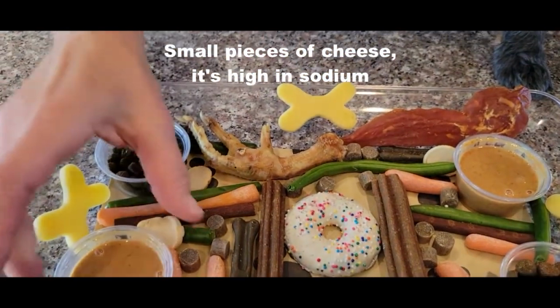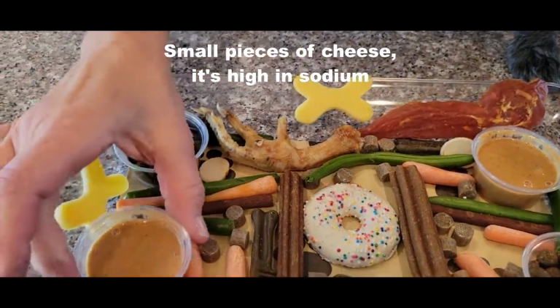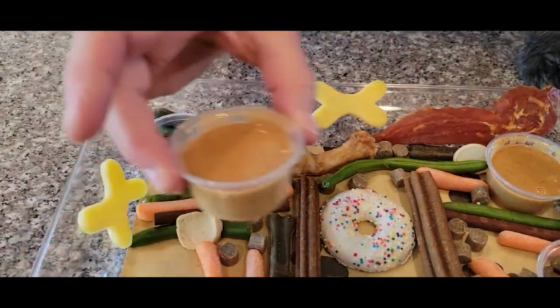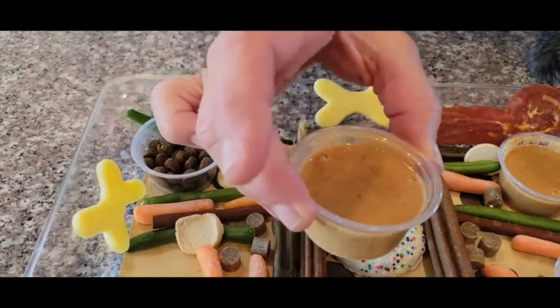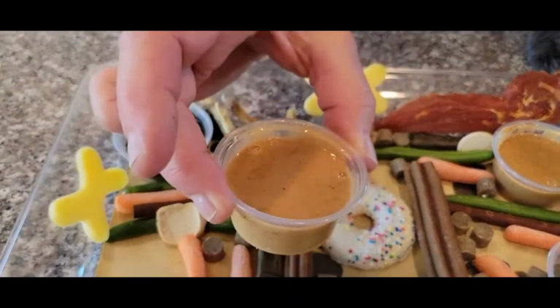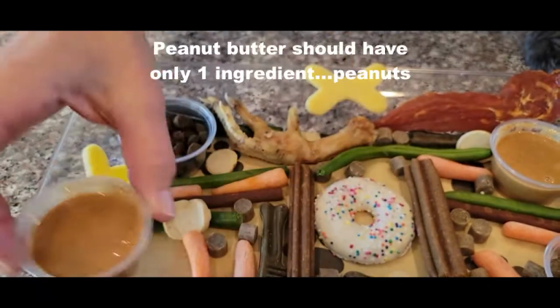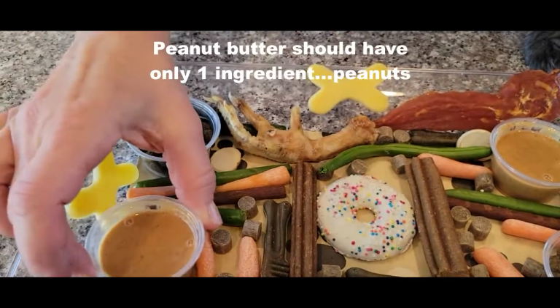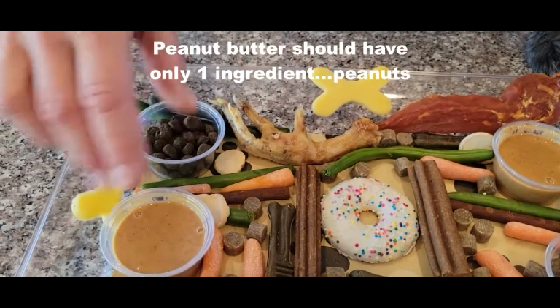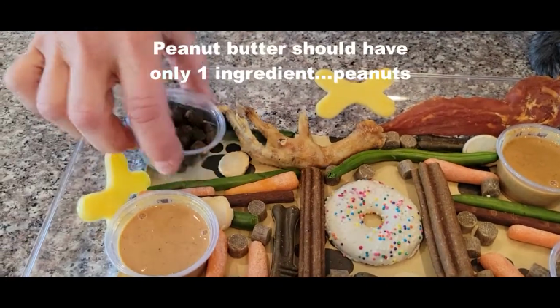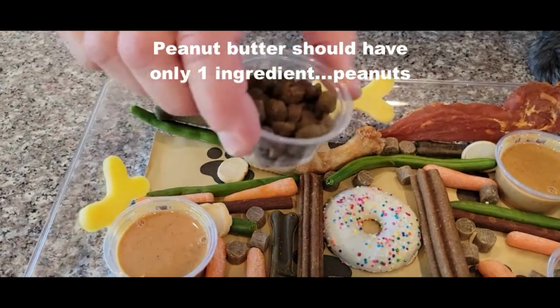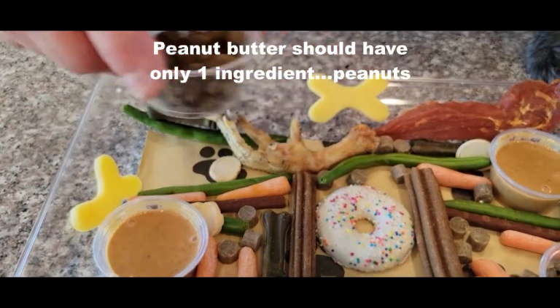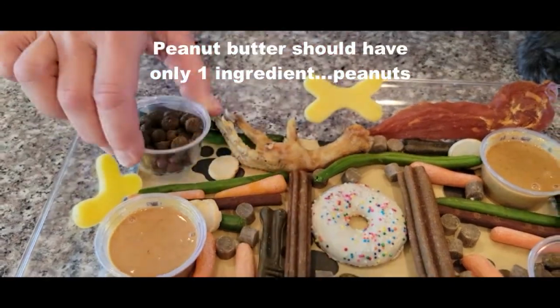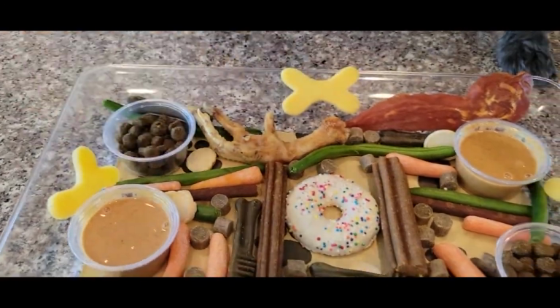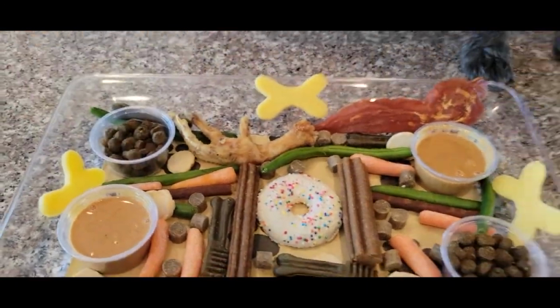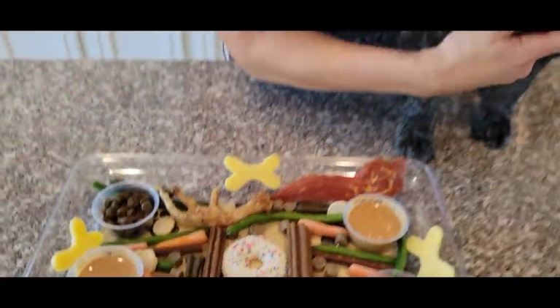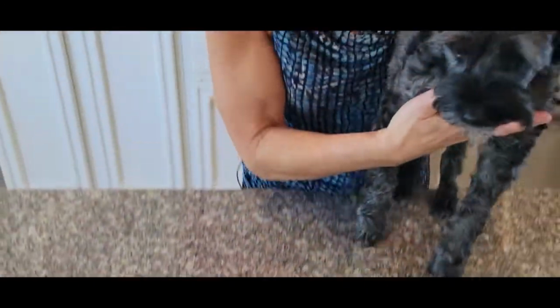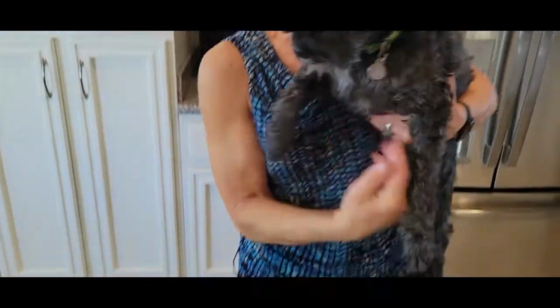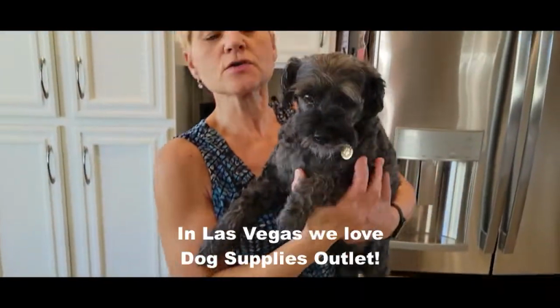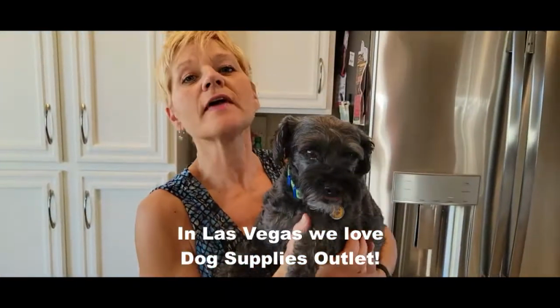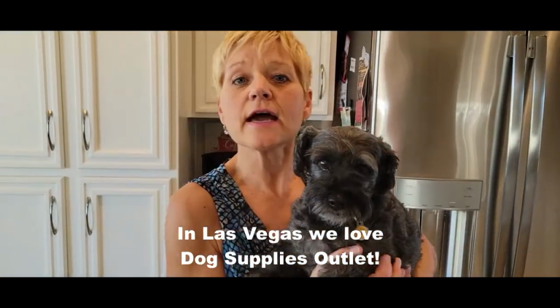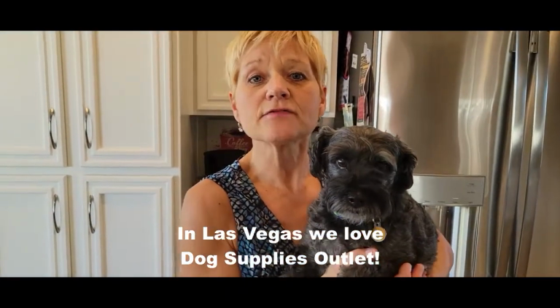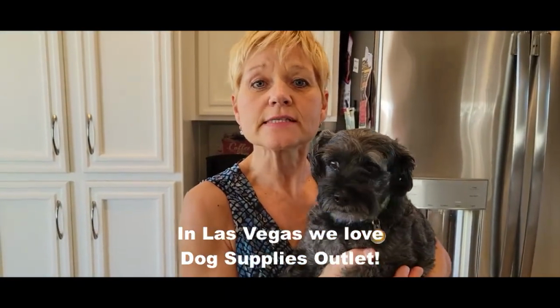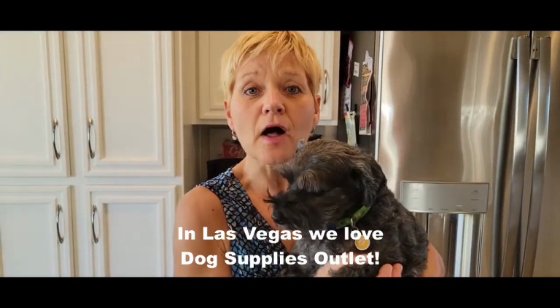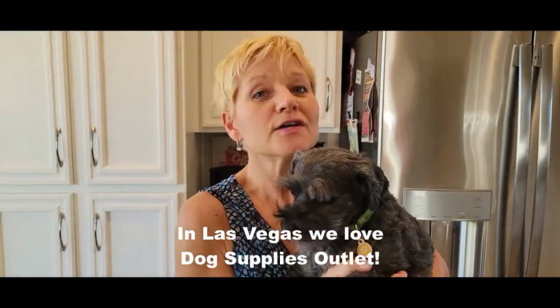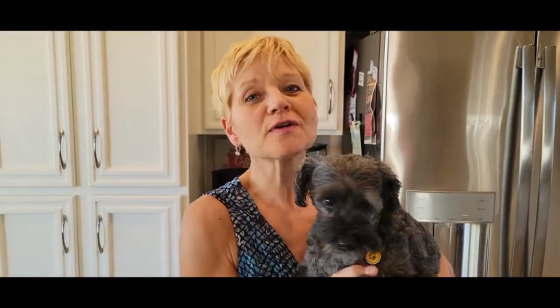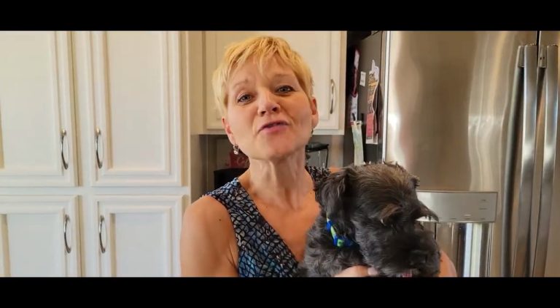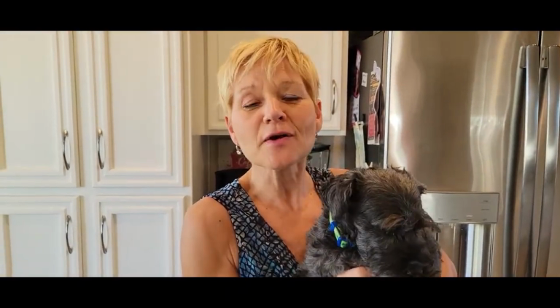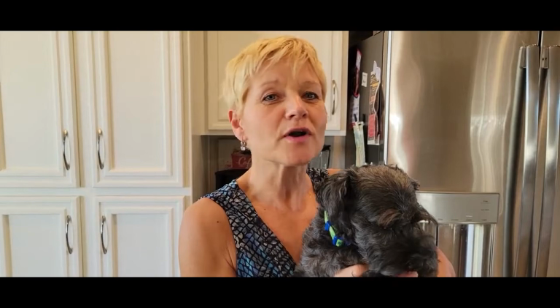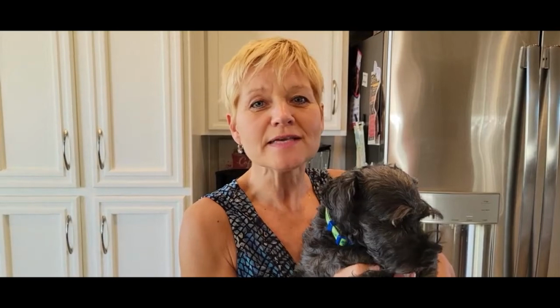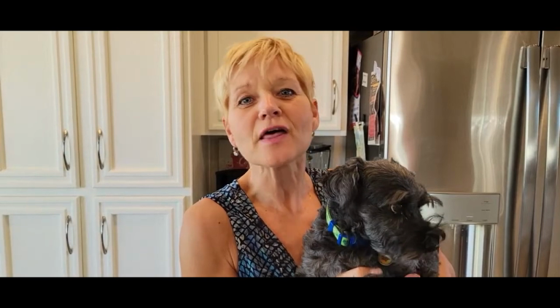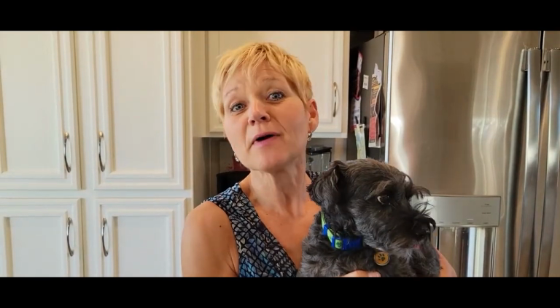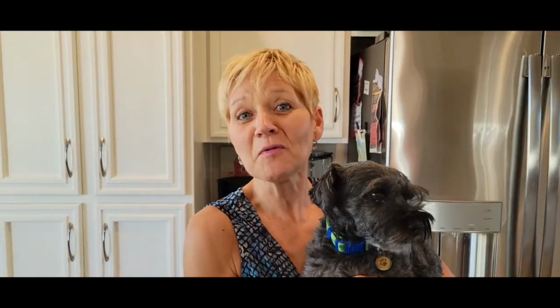I love using these little portion cups — they're great for peanut butter and for kibble. One thing I would suggest is to check at your local pet store. They oftentimes have treats in bulk so you can buy a great assortment, one or two pieces, without having to buy a whole bag.